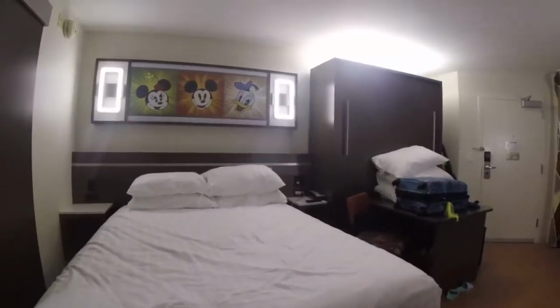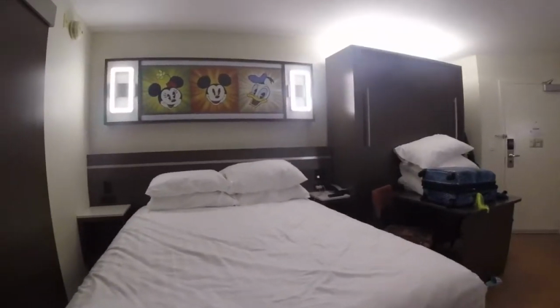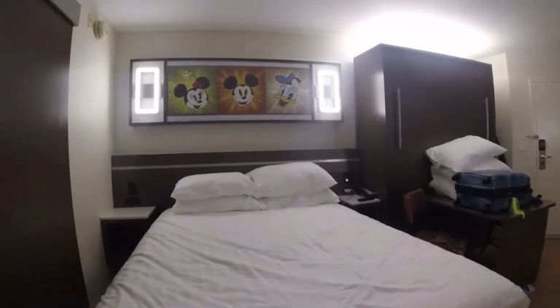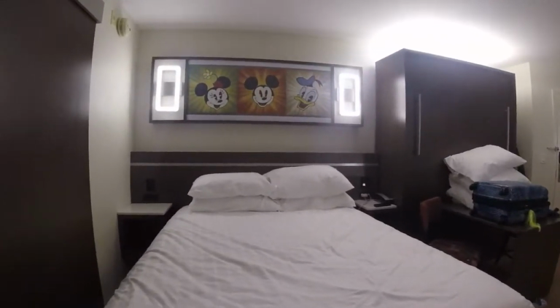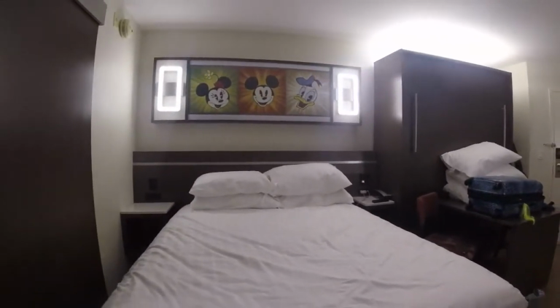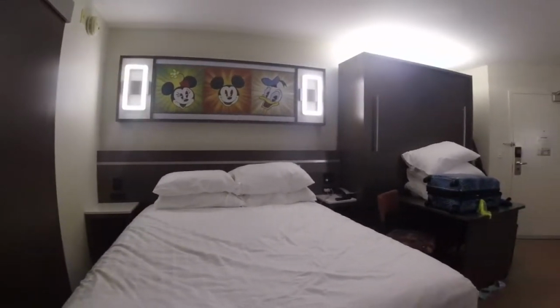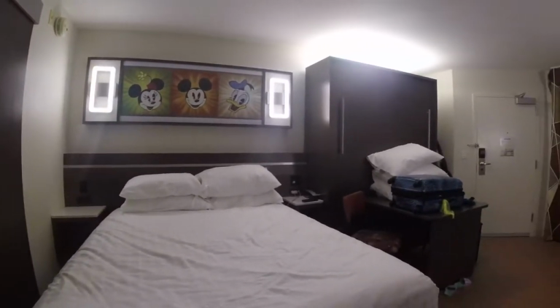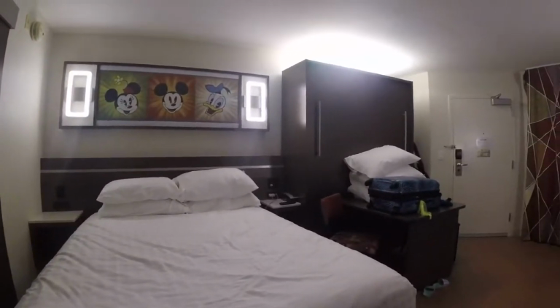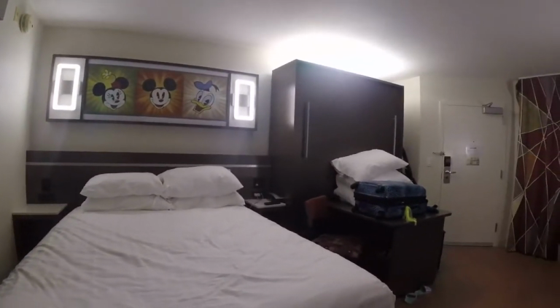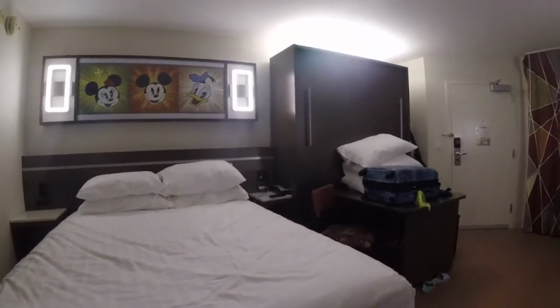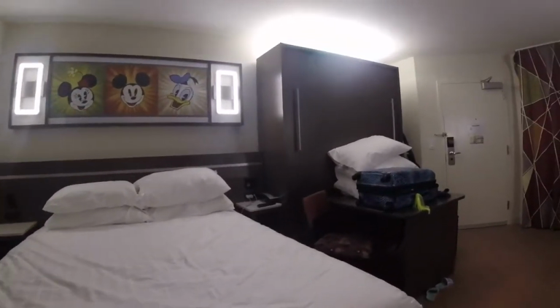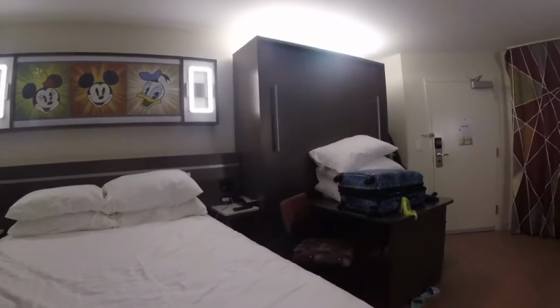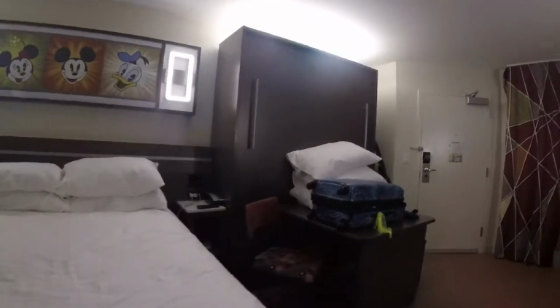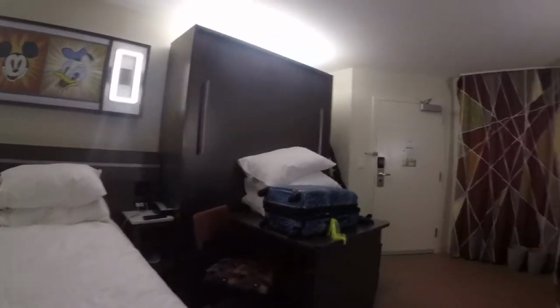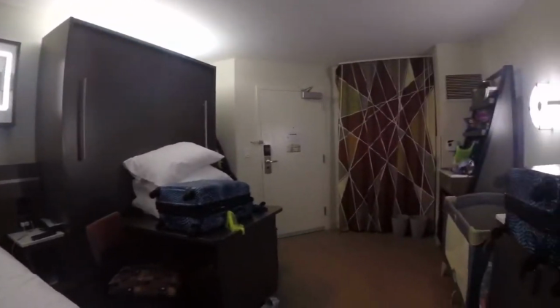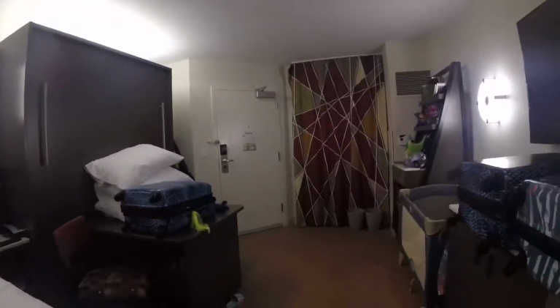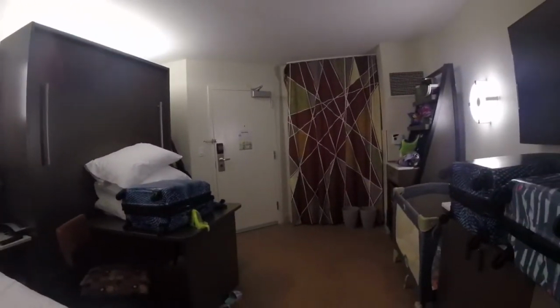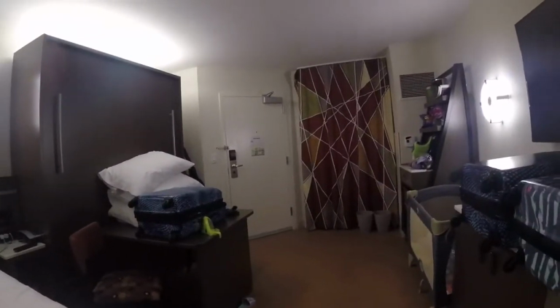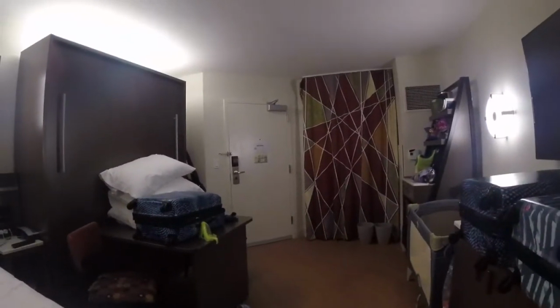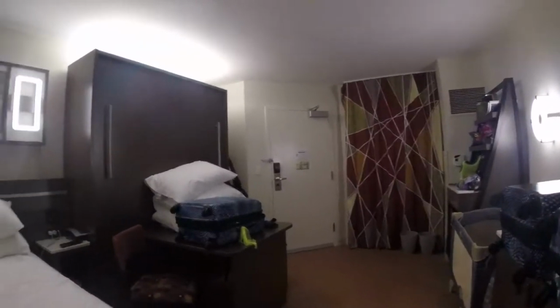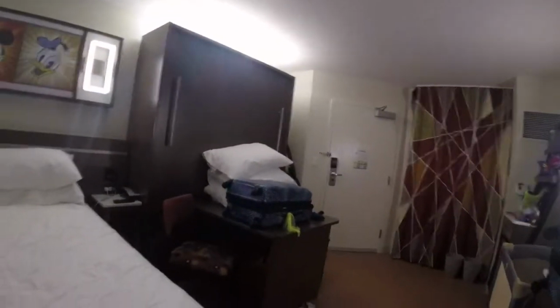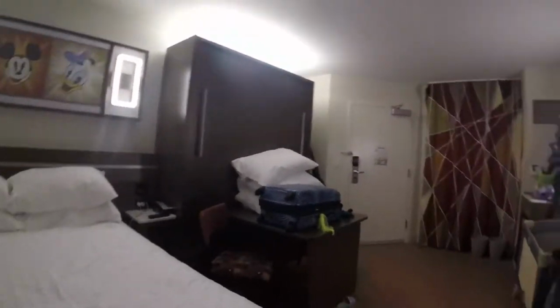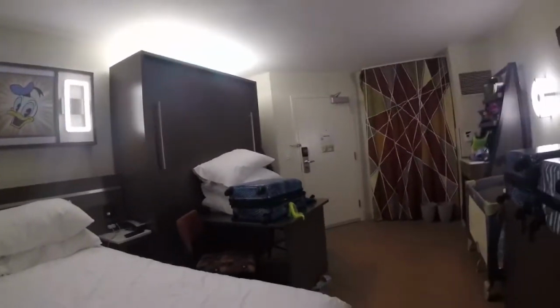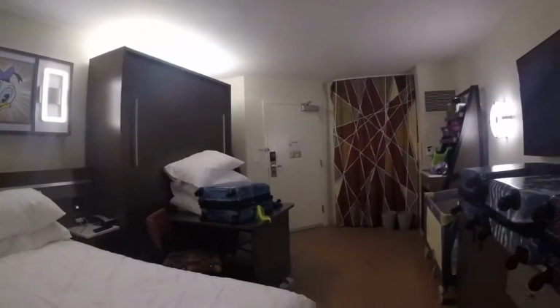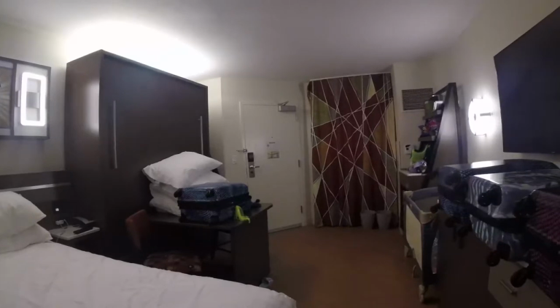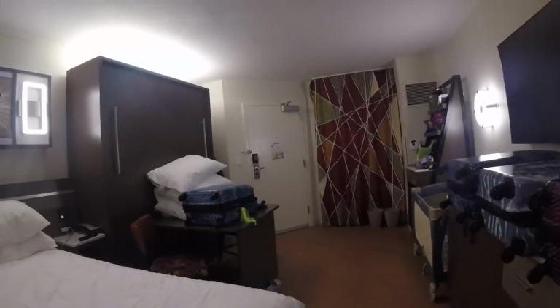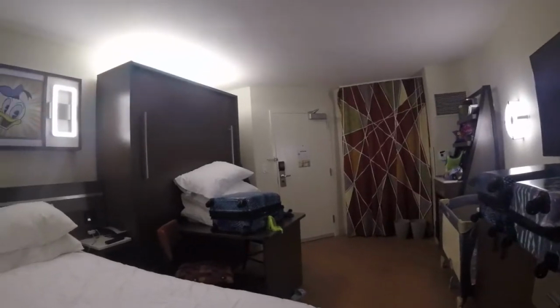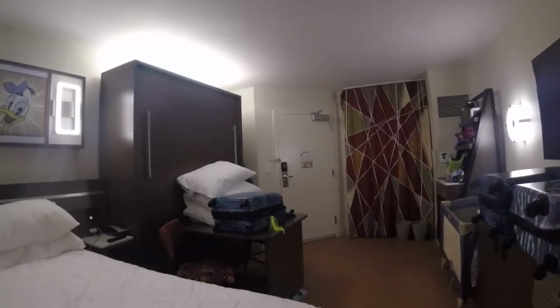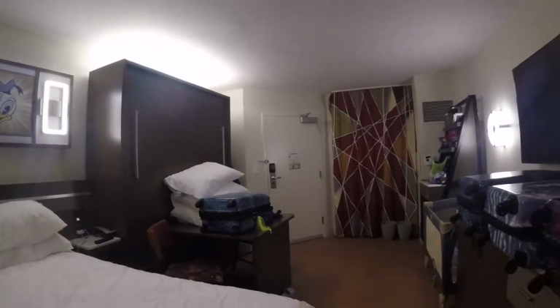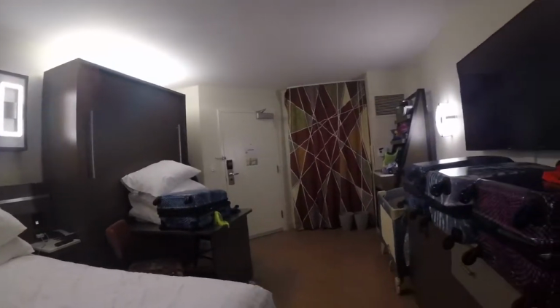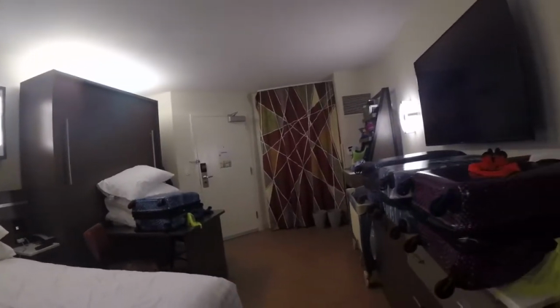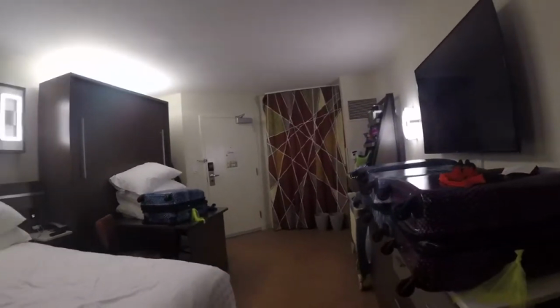With the one bed up, you can see there's plenty of room in here. We usually have the stroller in here and there's plenty of space in this room.